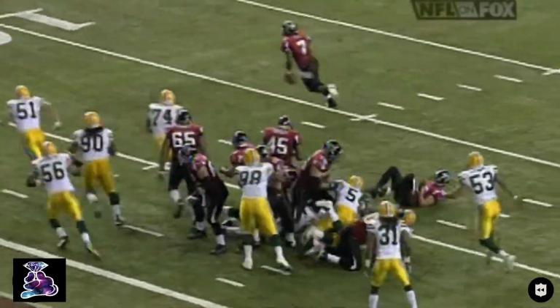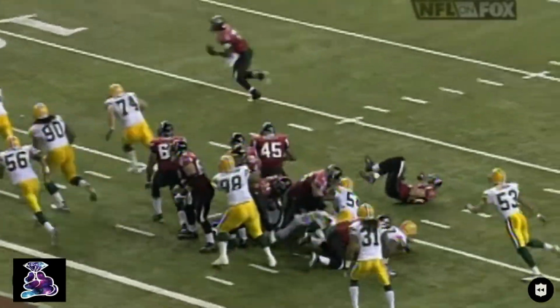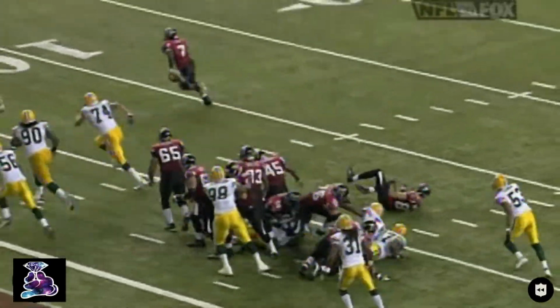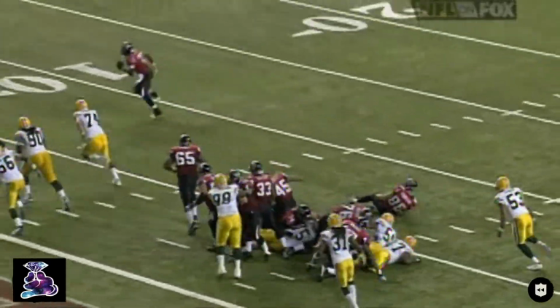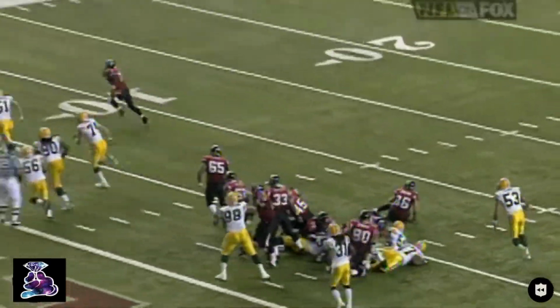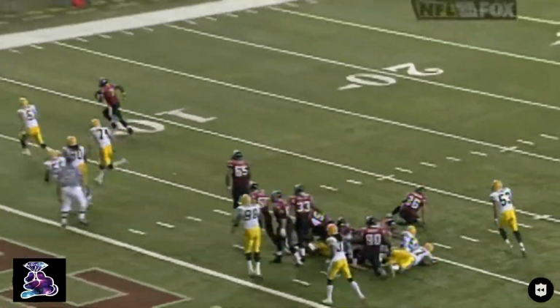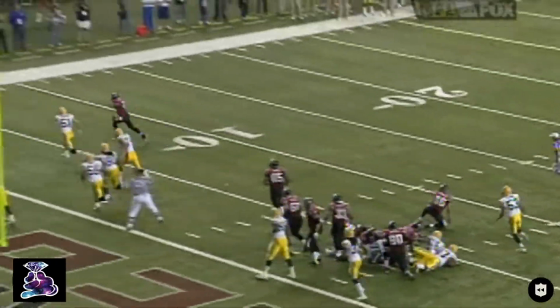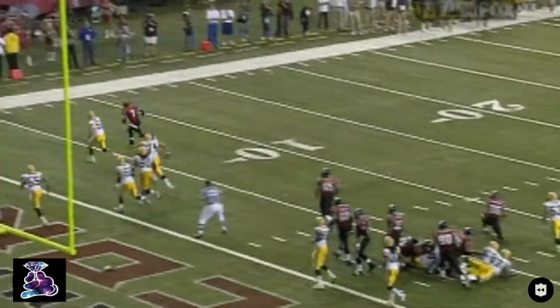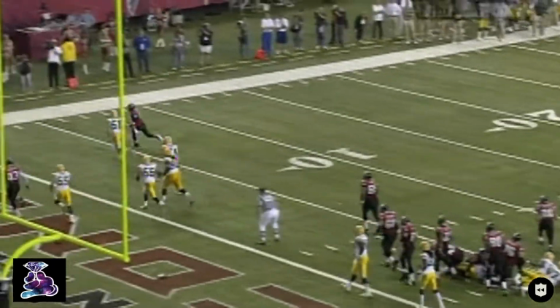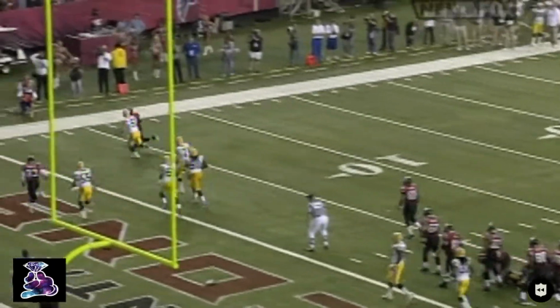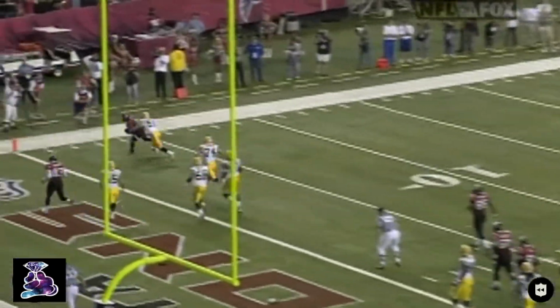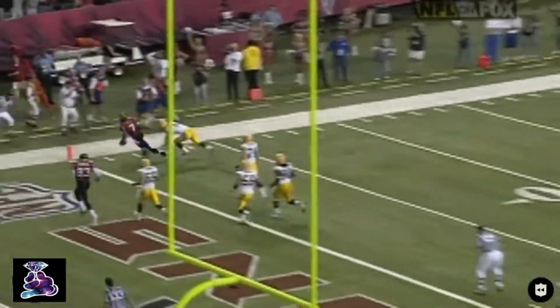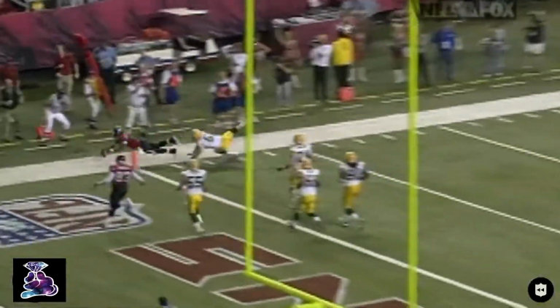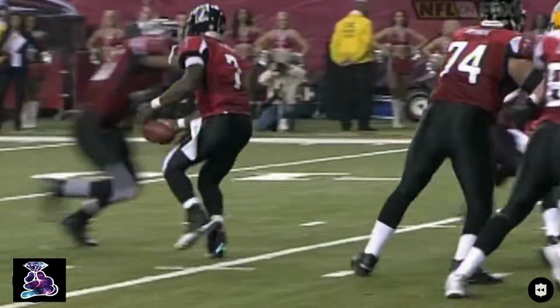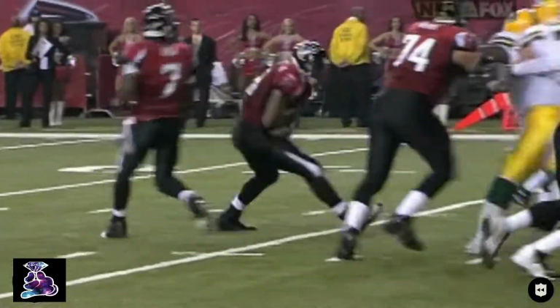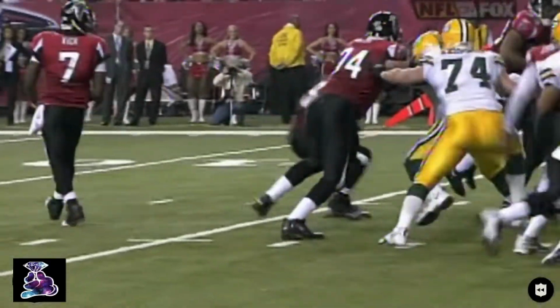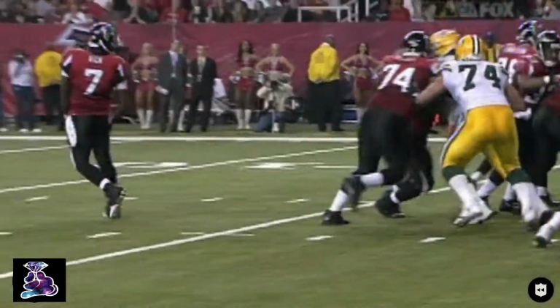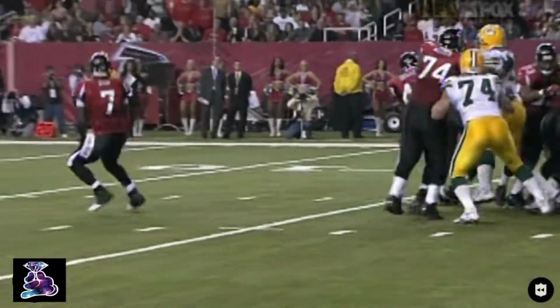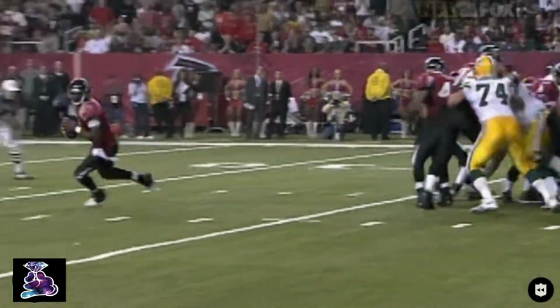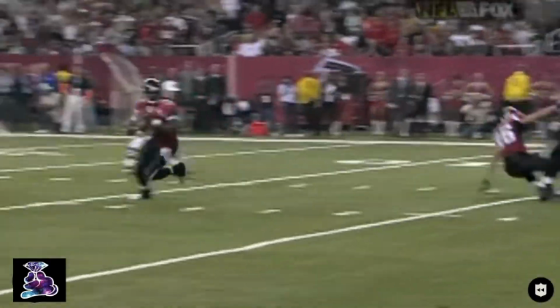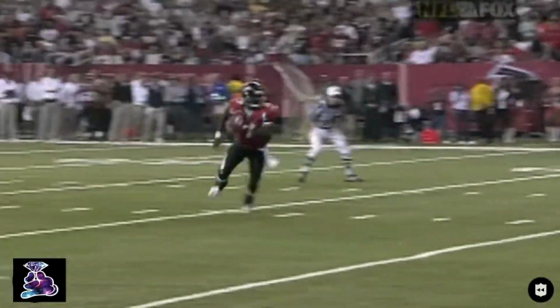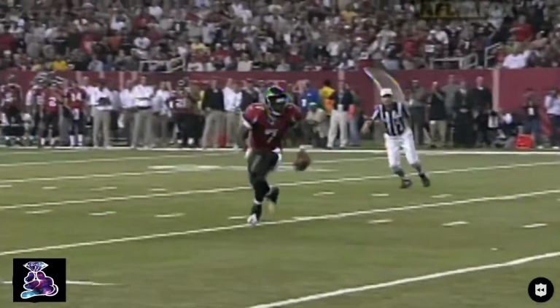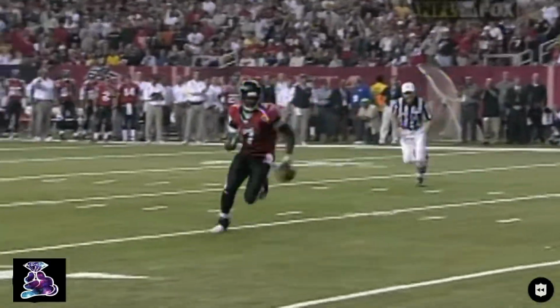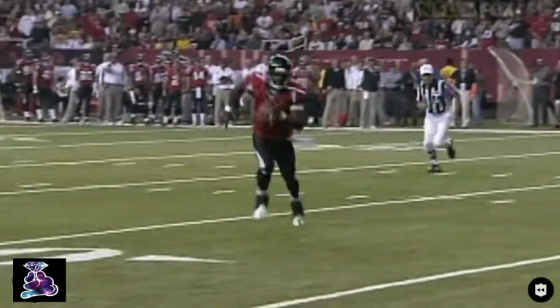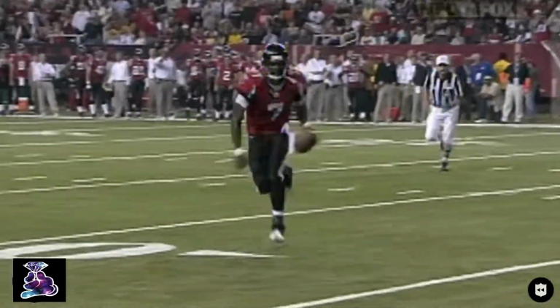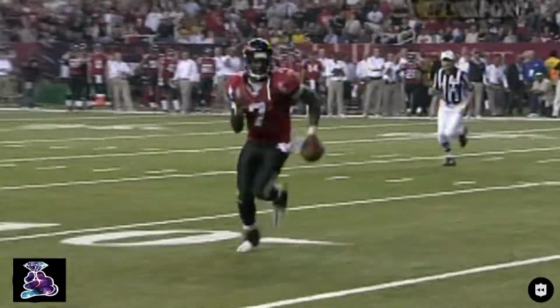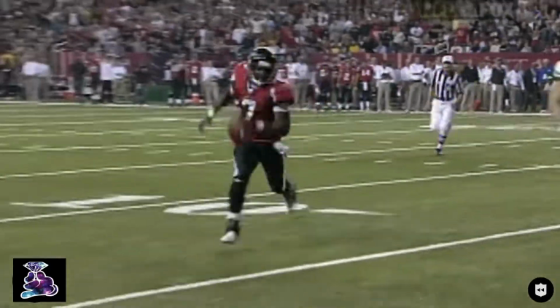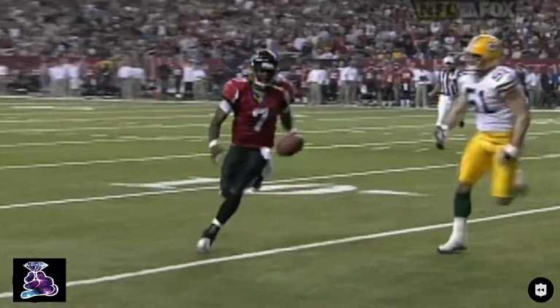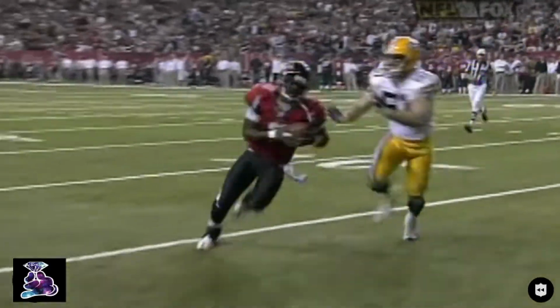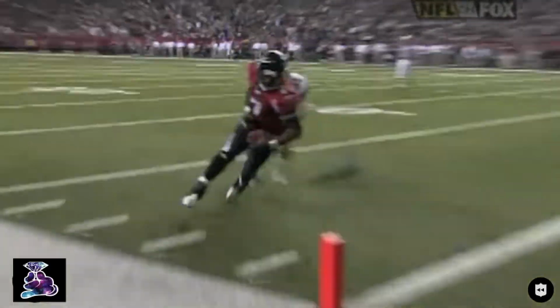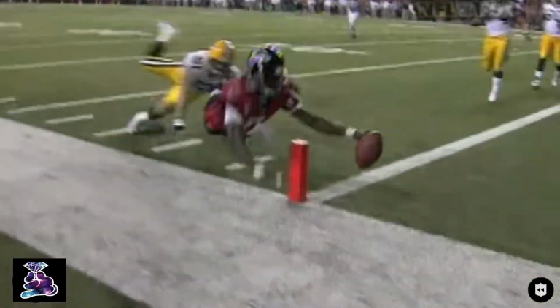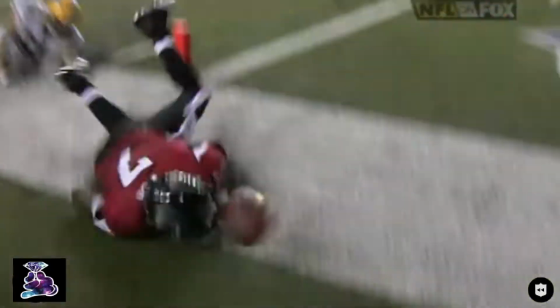Brady Poppinga was chasing him, but Michael Vick went over the pylon and scores the touchdown for the Falcons. A great fake — everyone went for Duckett.